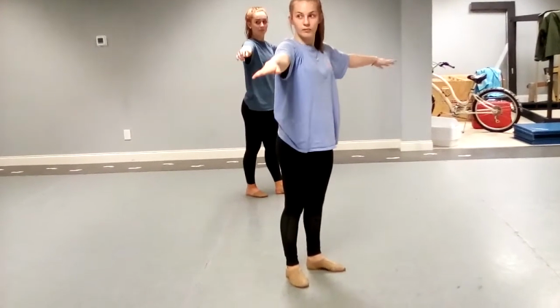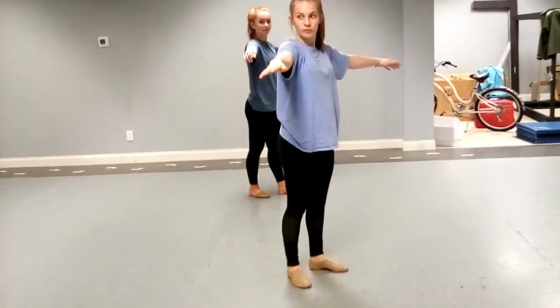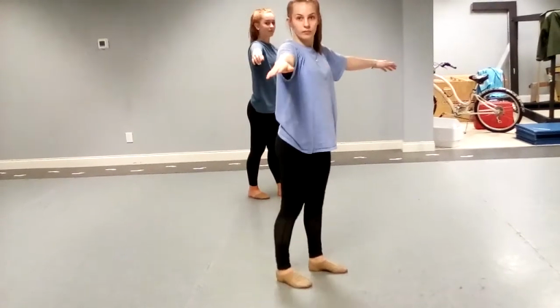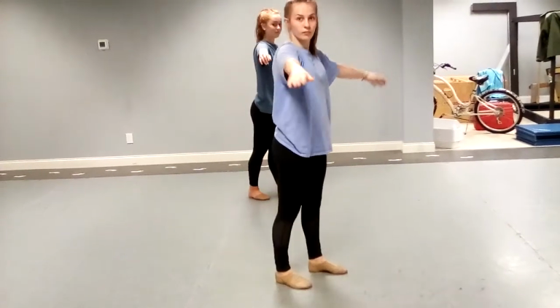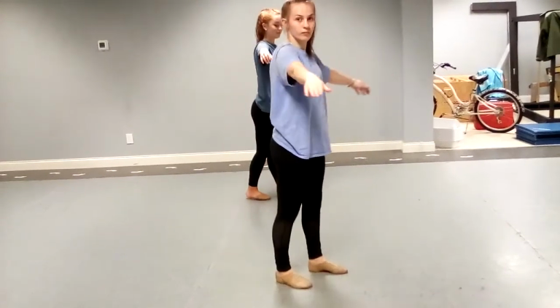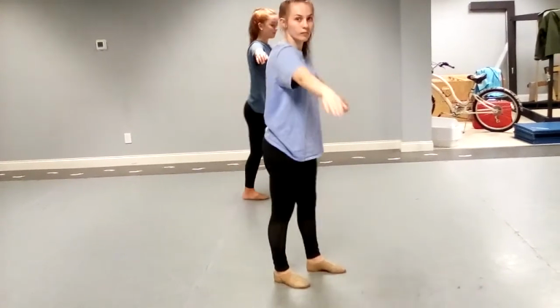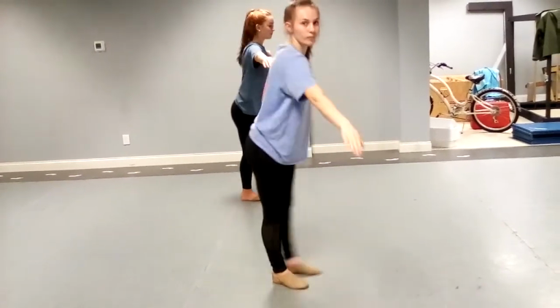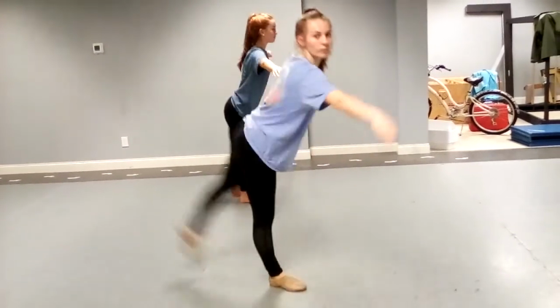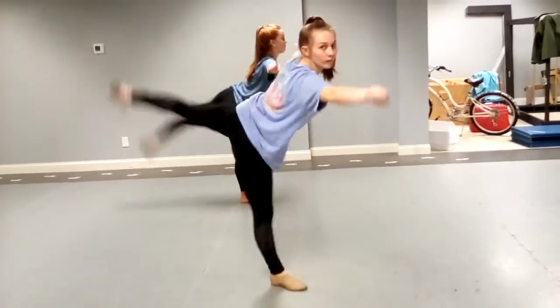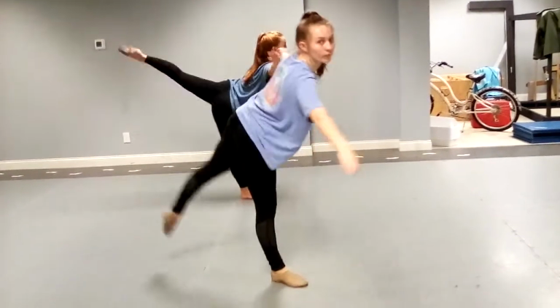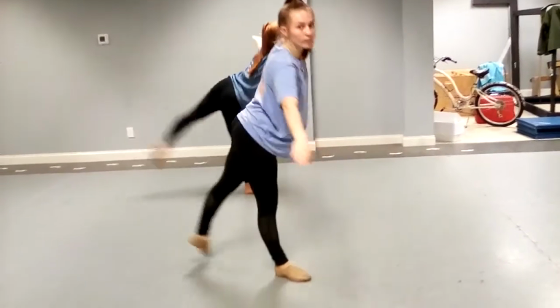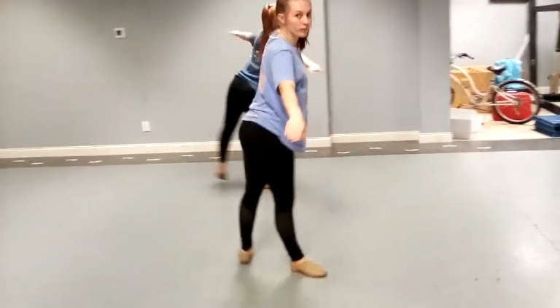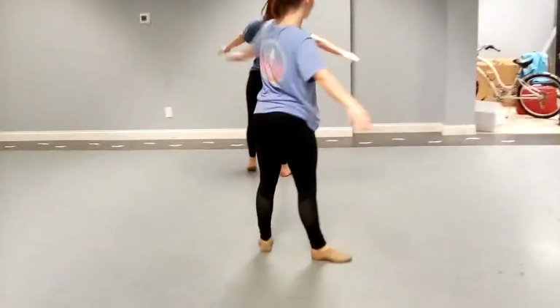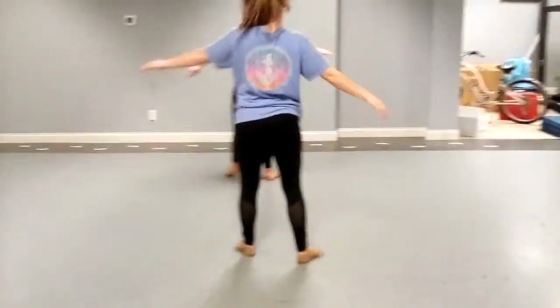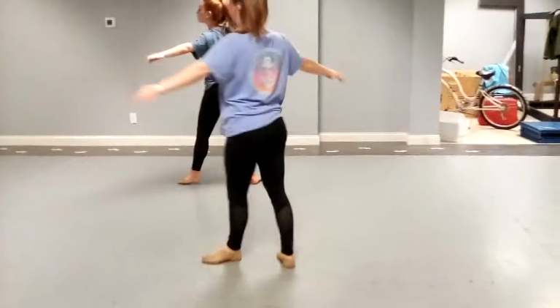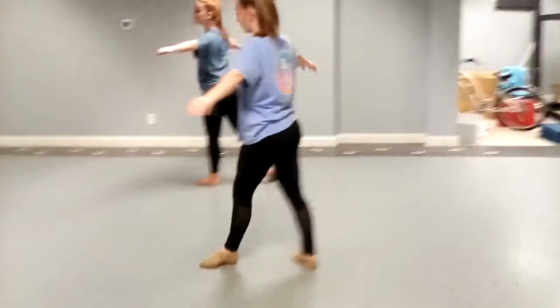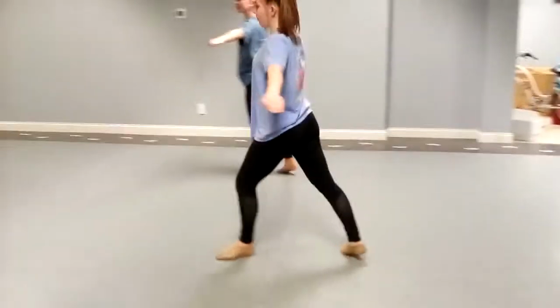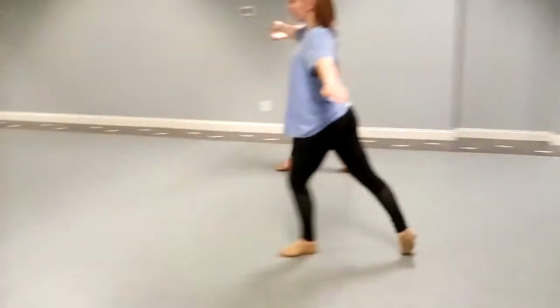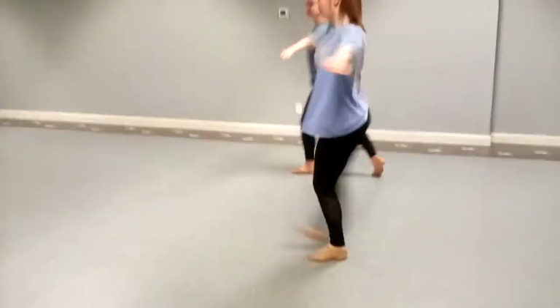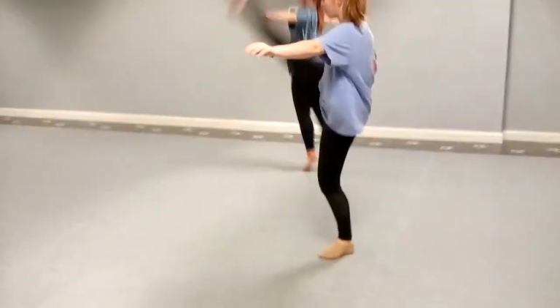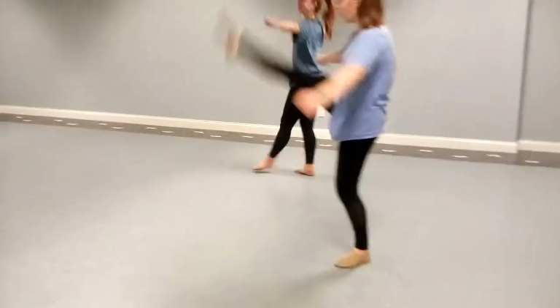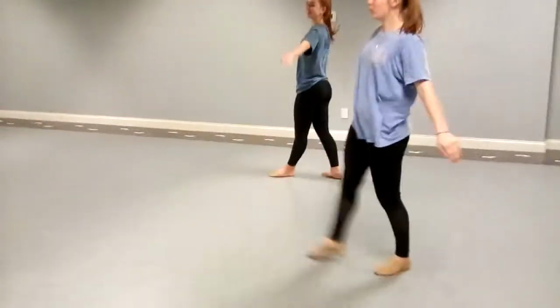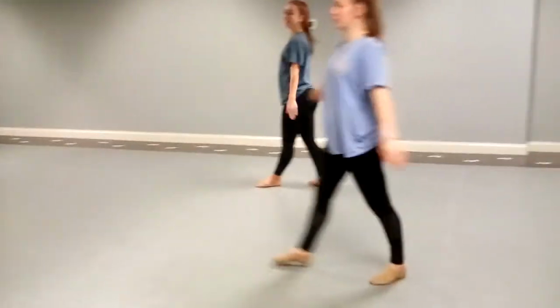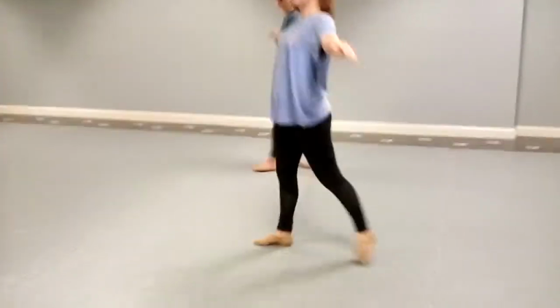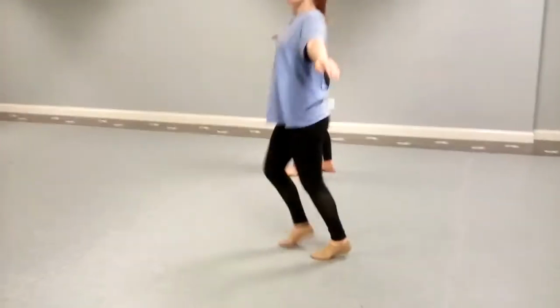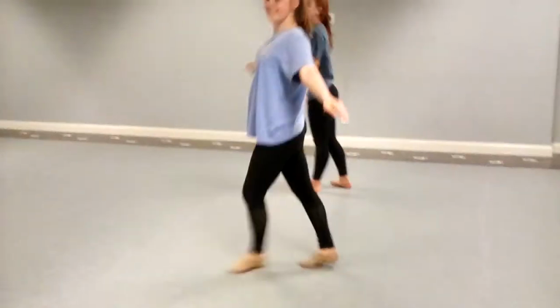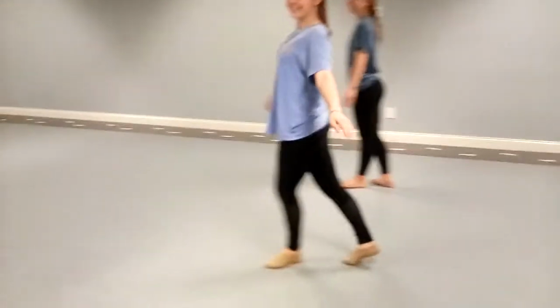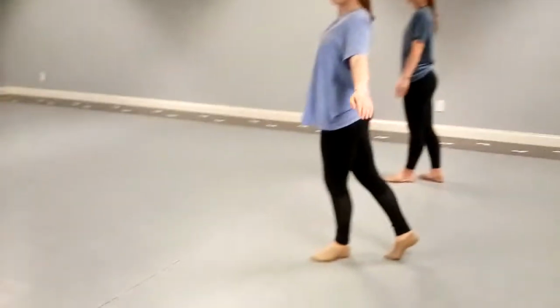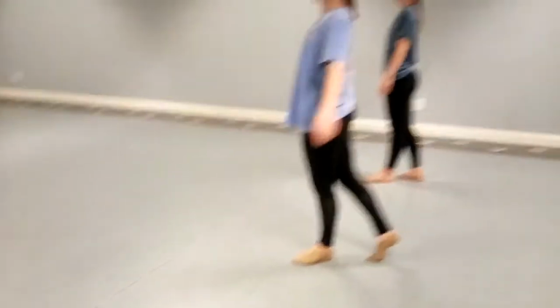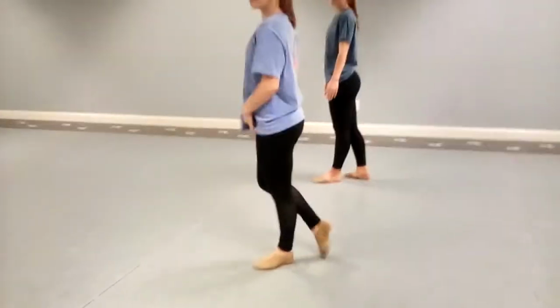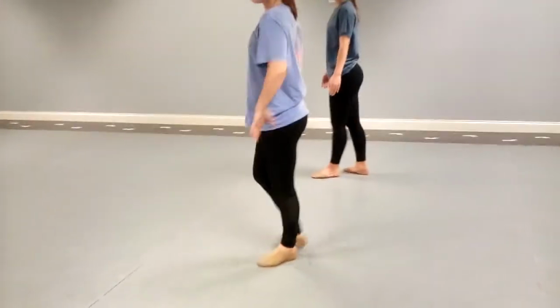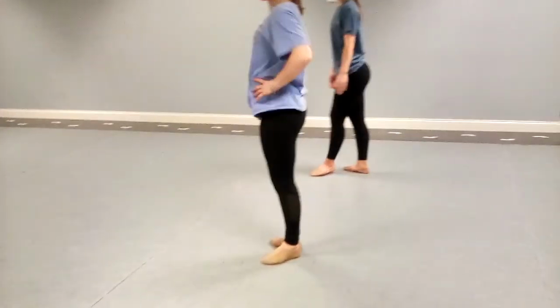Then you step again with your left foot, batma back, and then you turn around to the back and you do step-by-change. Step-by-change, a little left foot.